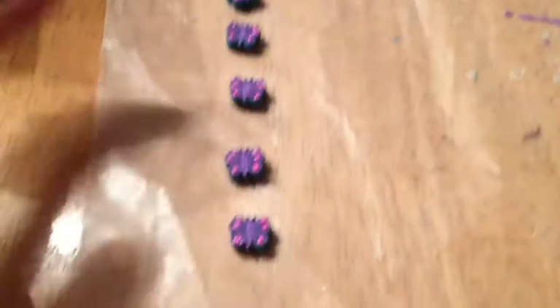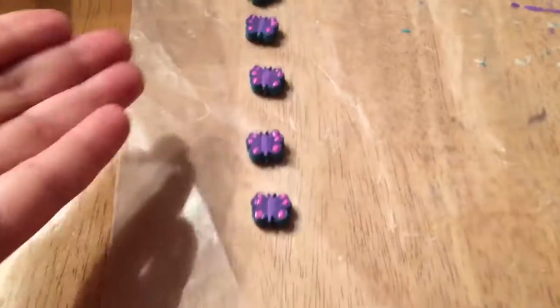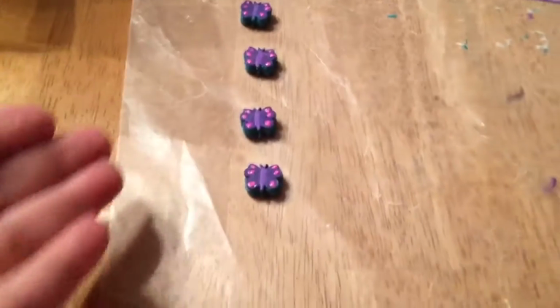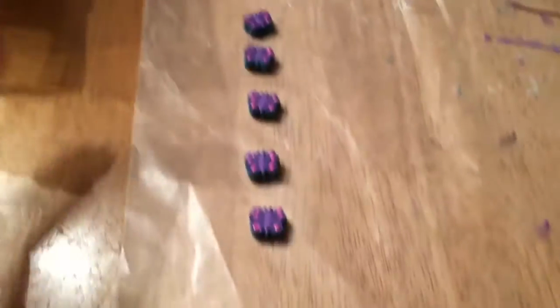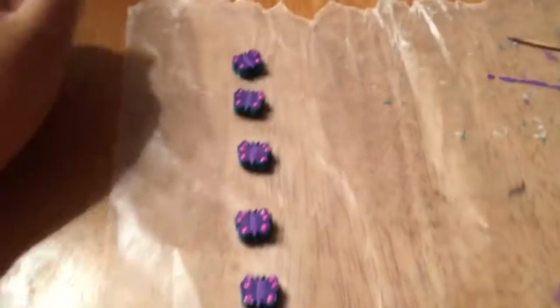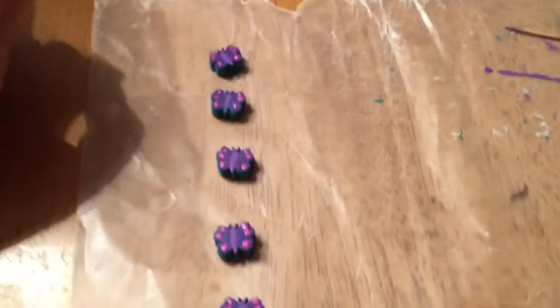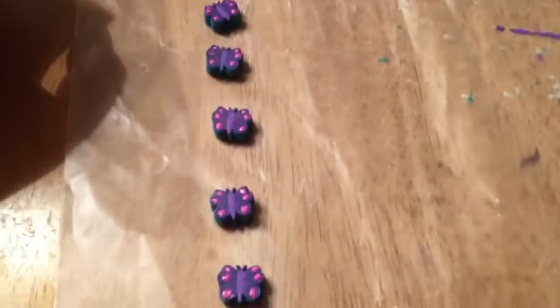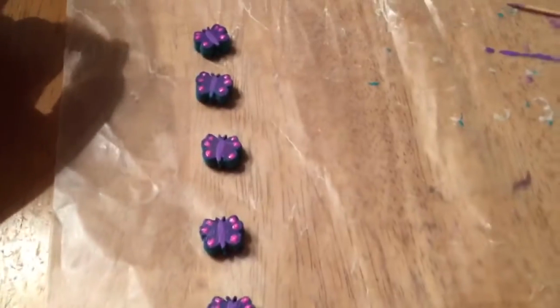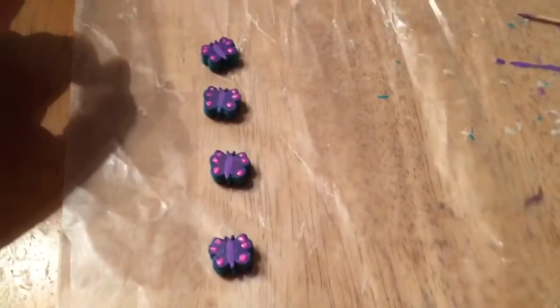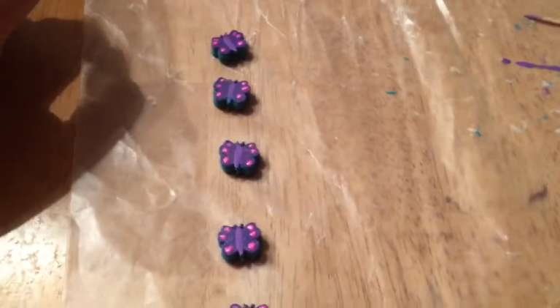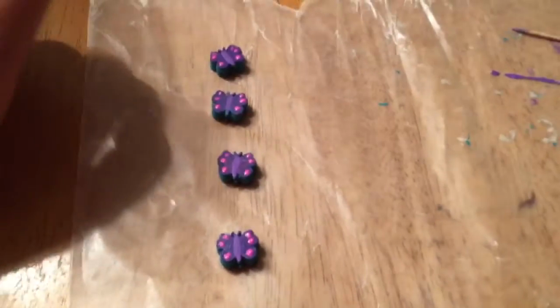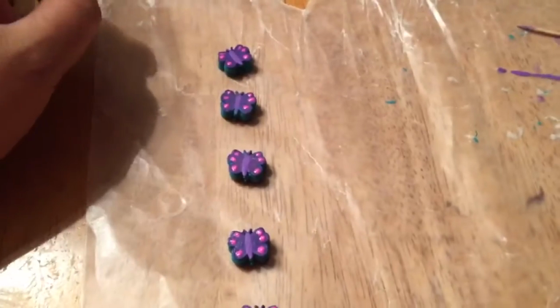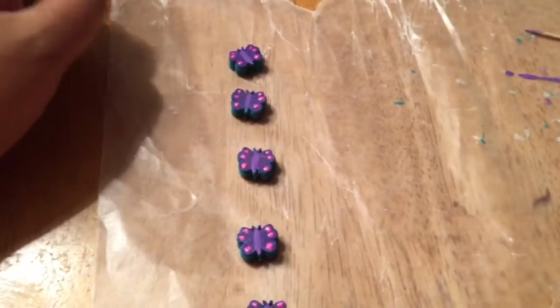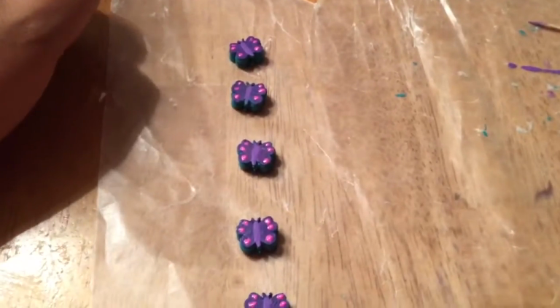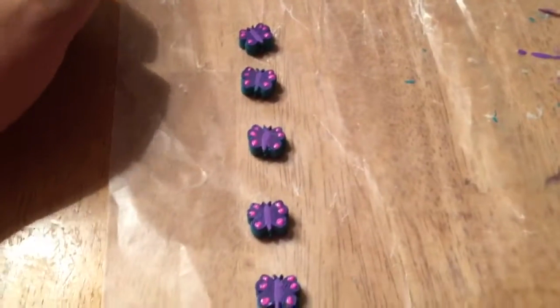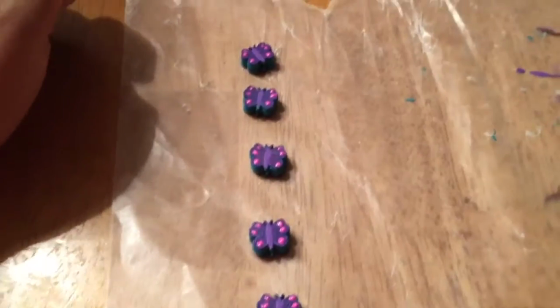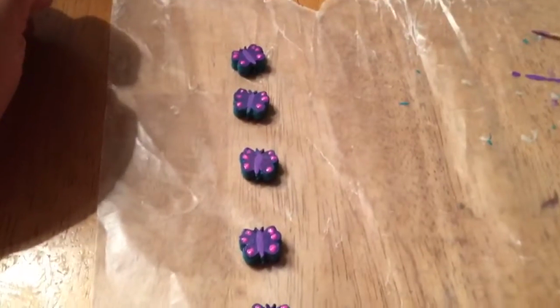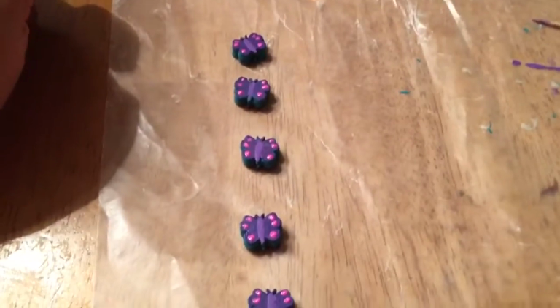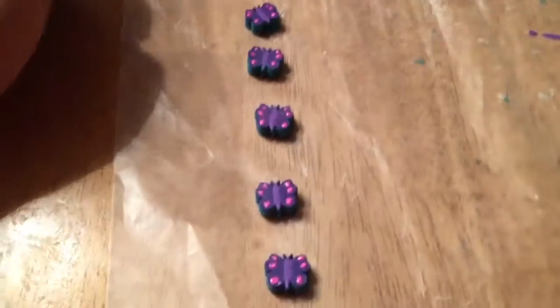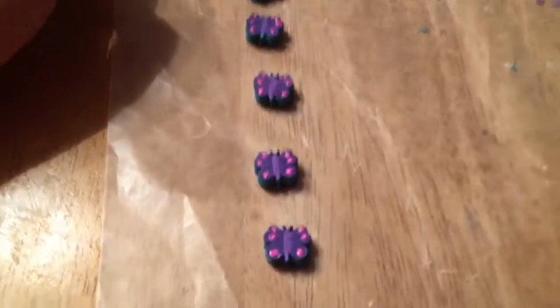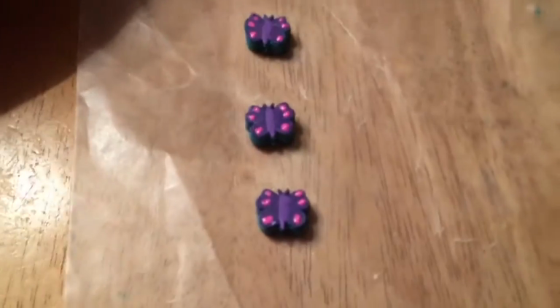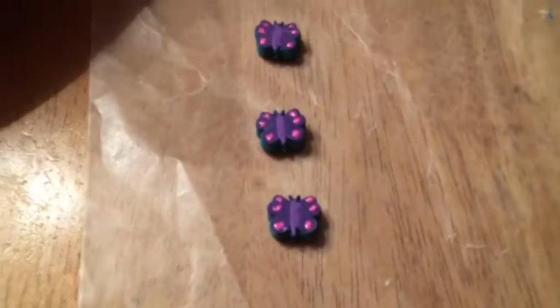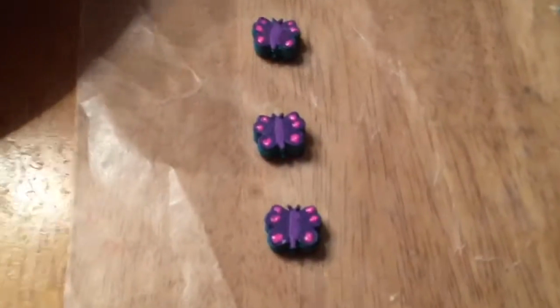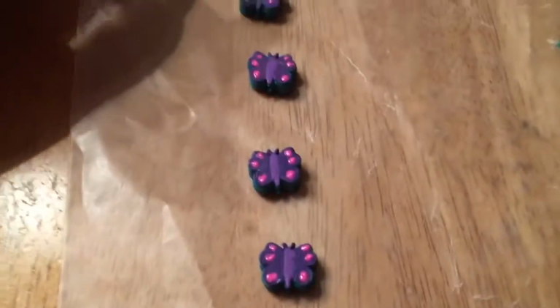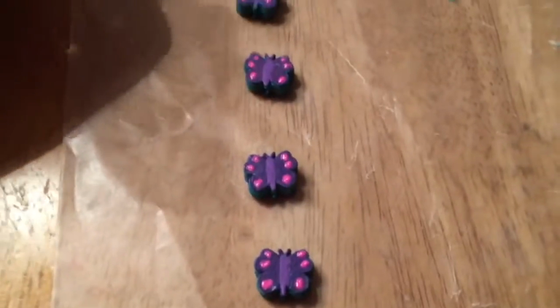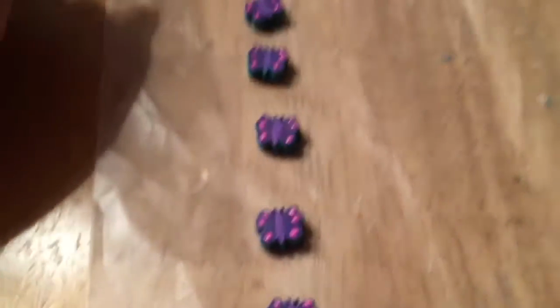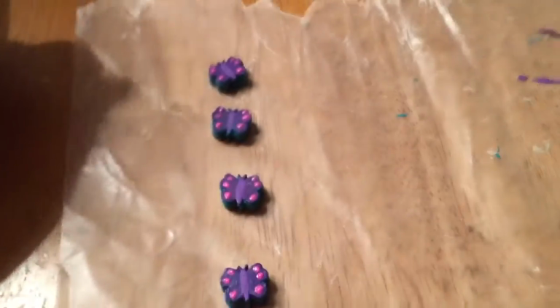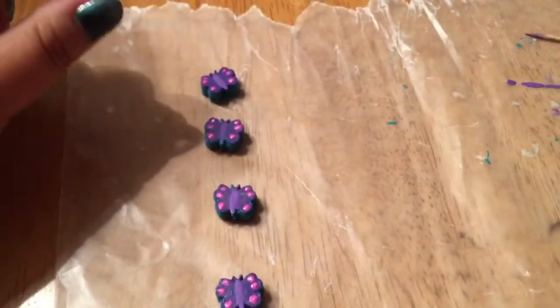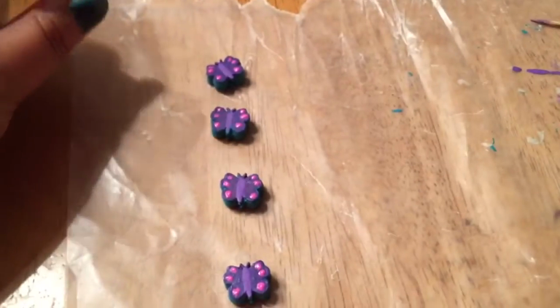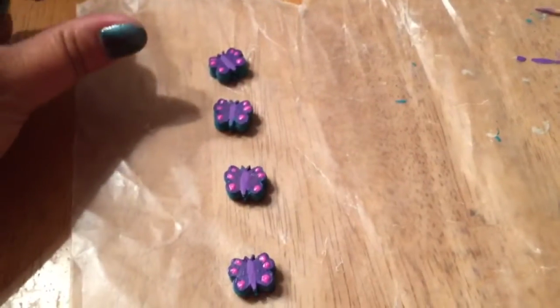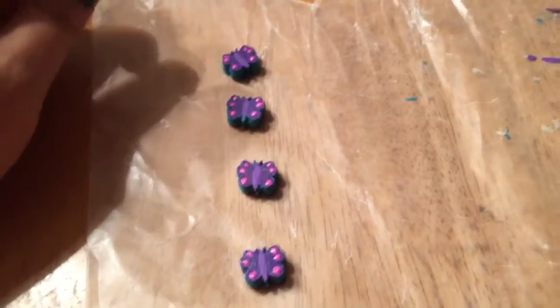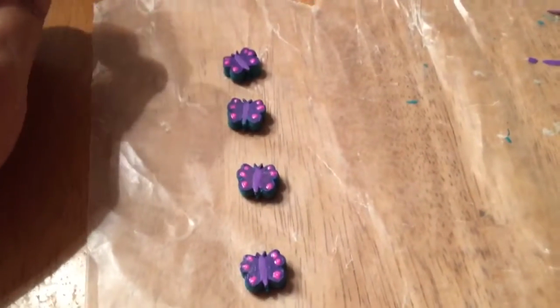So those five are done. This process does take a lot longer, but I think they're a lot more of a creative and unique bead.